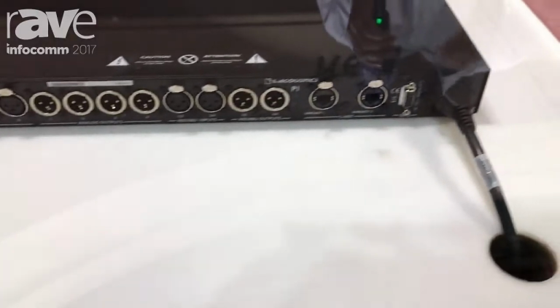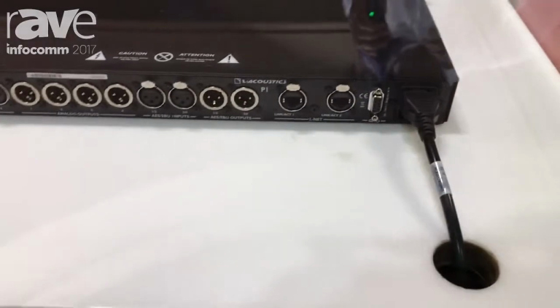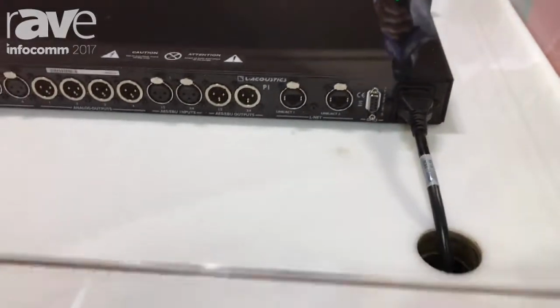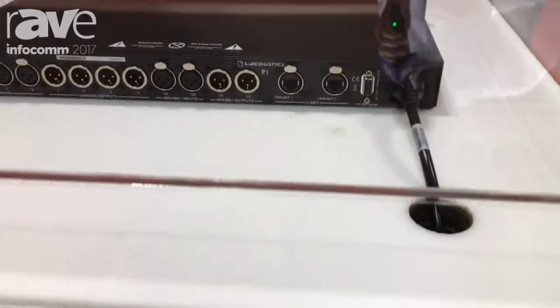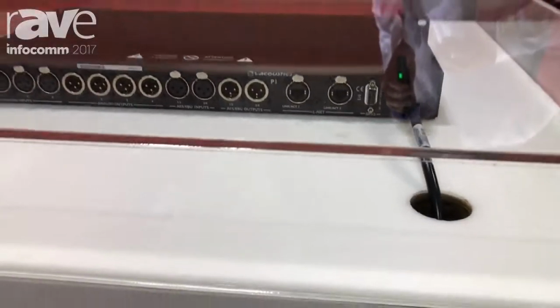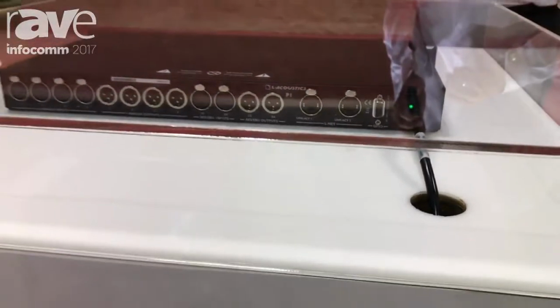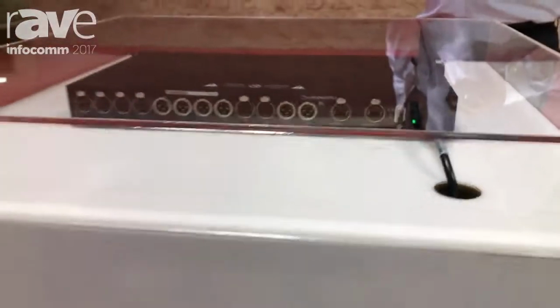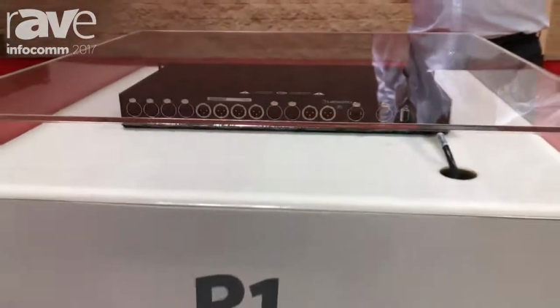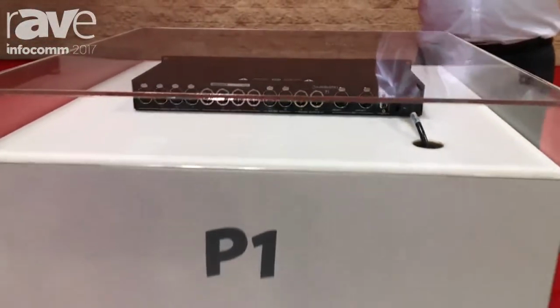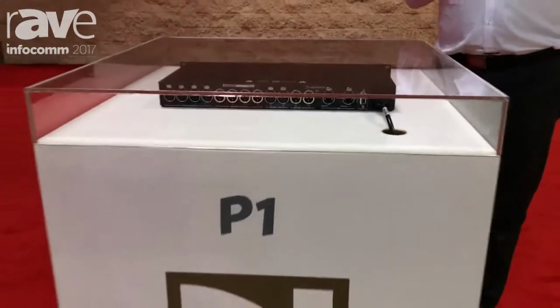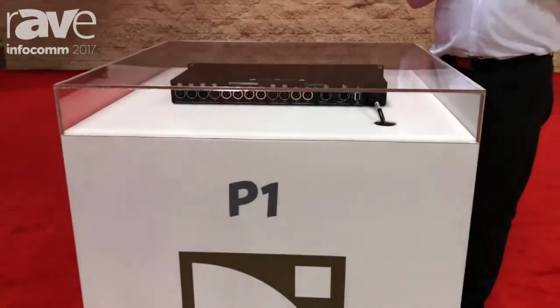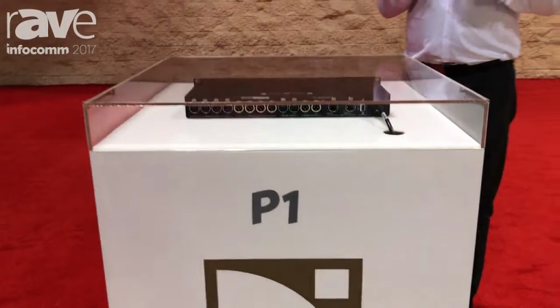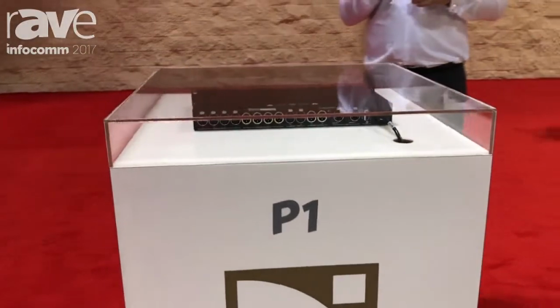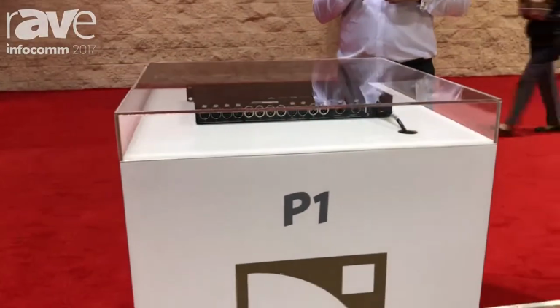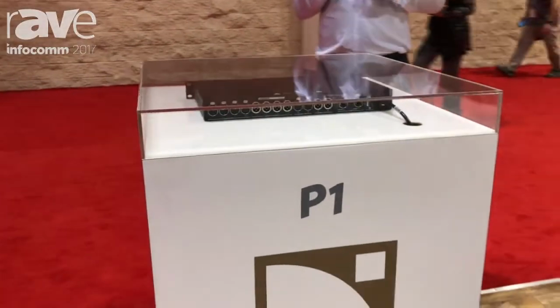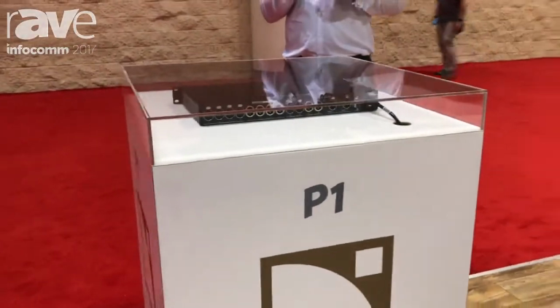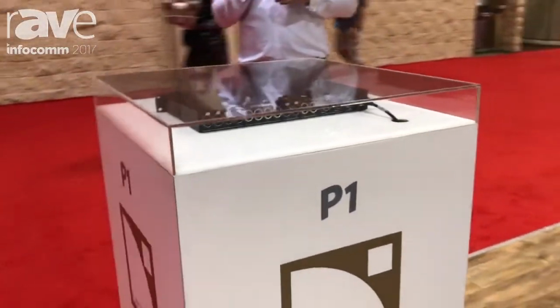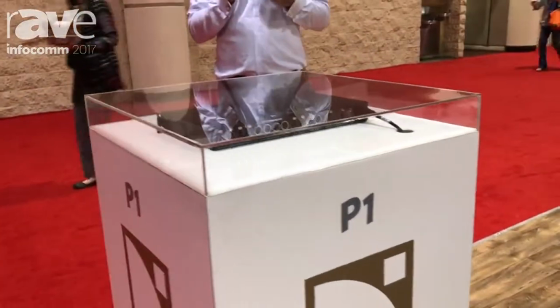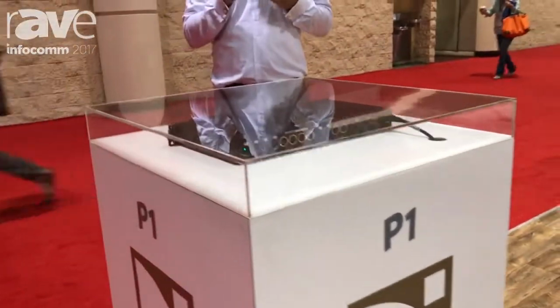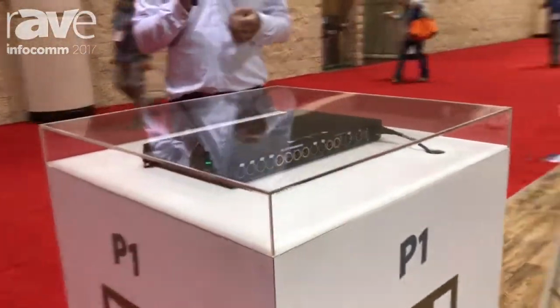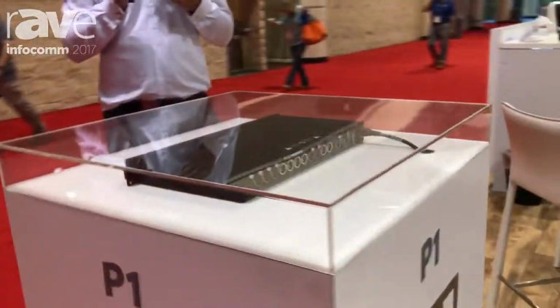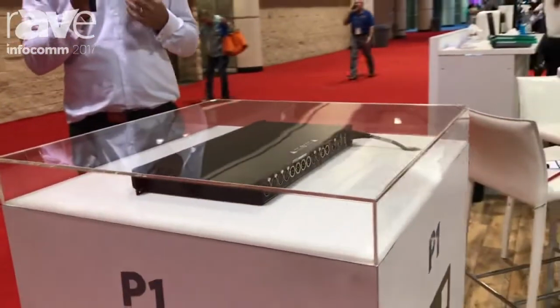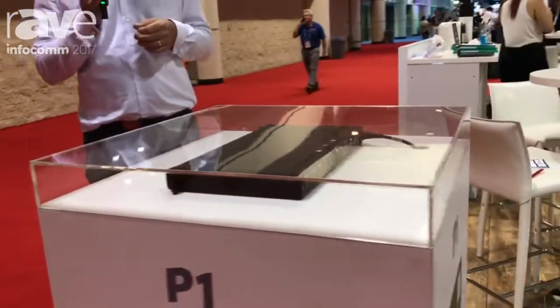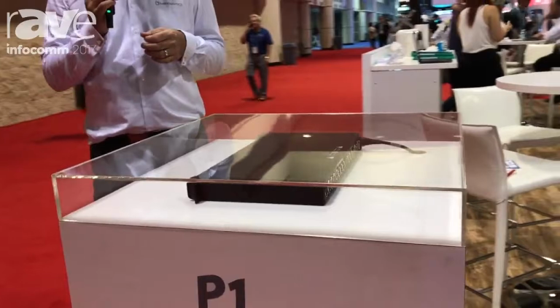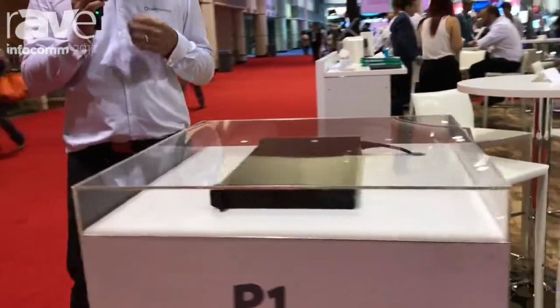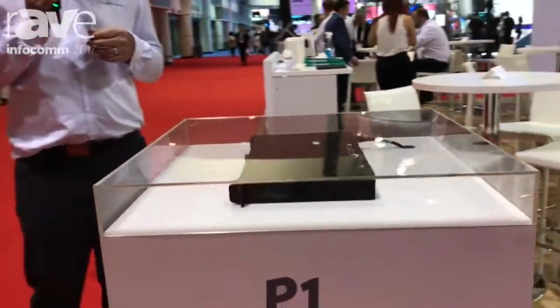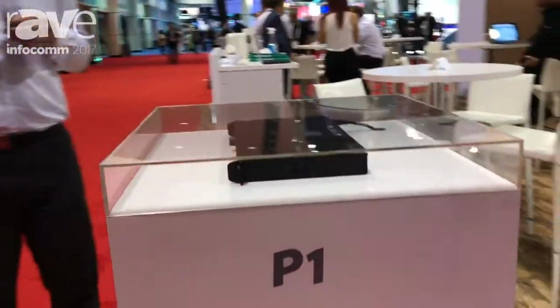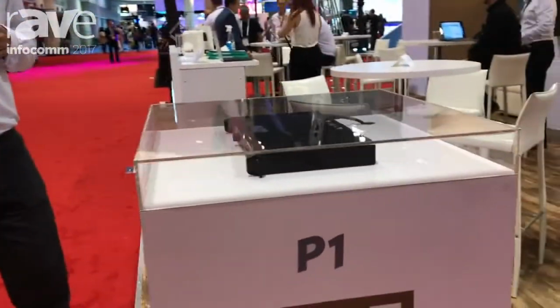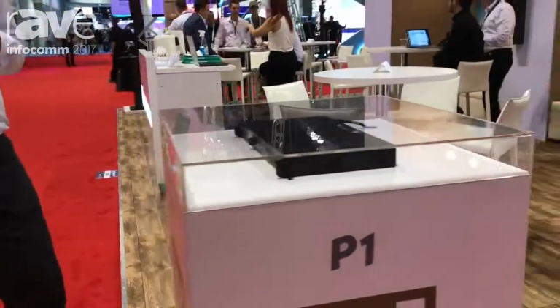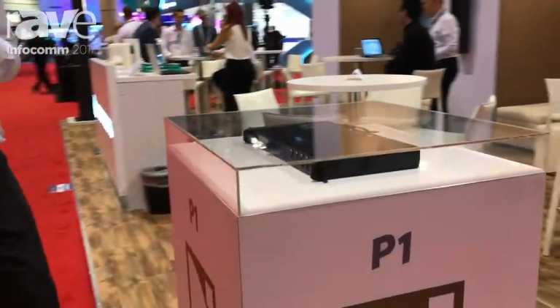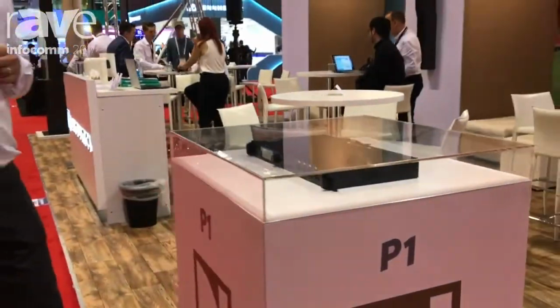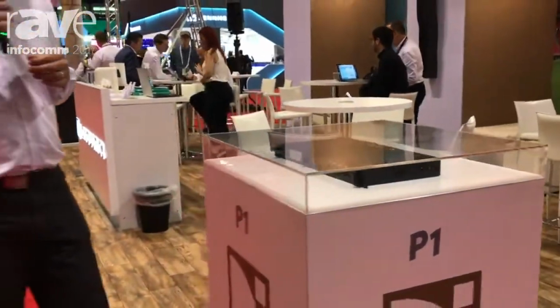Last and definitely not least, the P1 processor acts as our platform for M1 measurement software. M1 measurement software is going to be the measurement tool for all L-Acoustics Amplified Controllers and the P1 network digital audio processor.